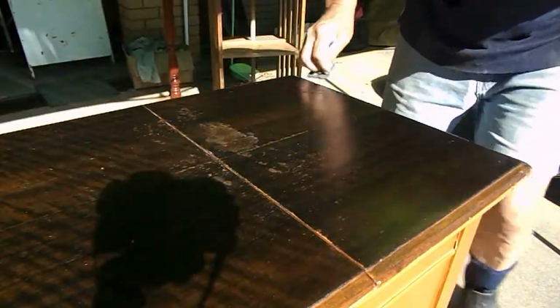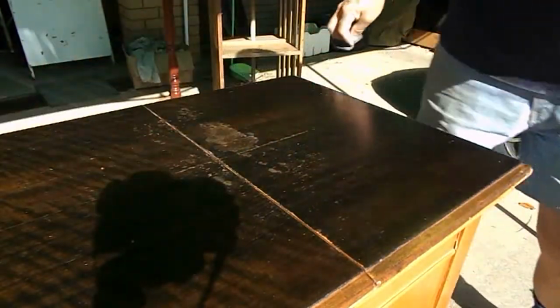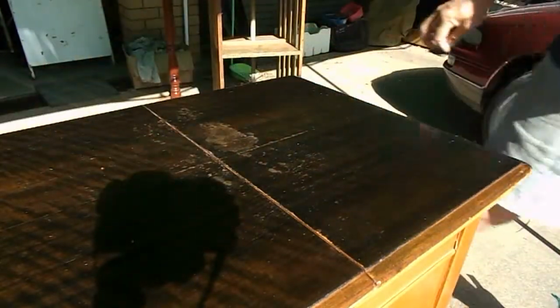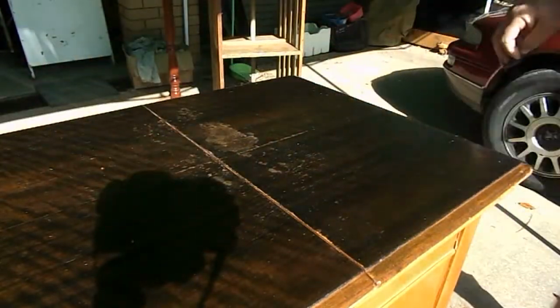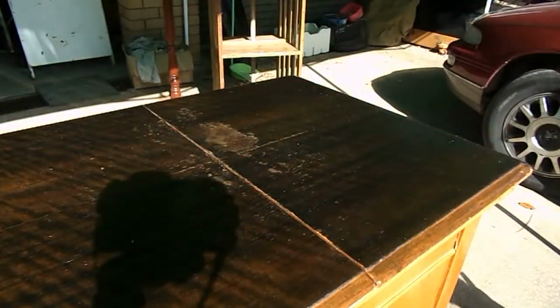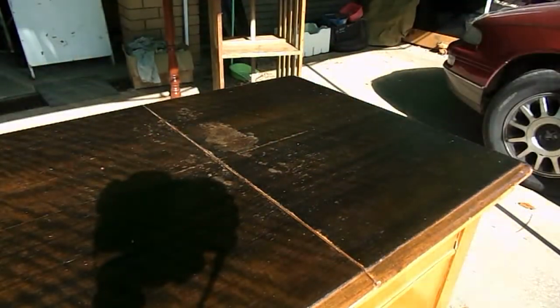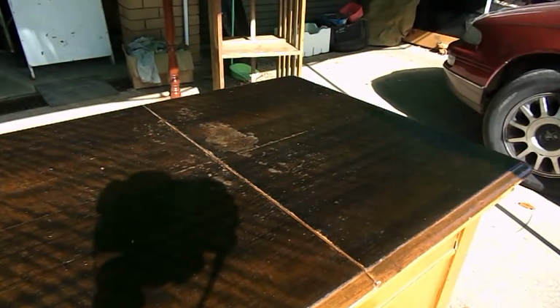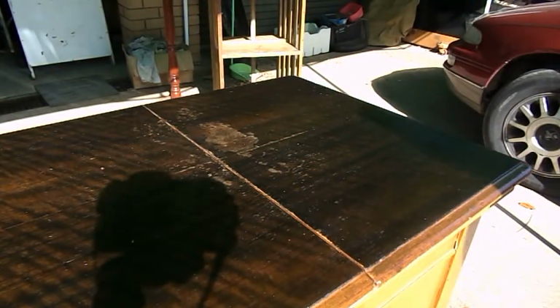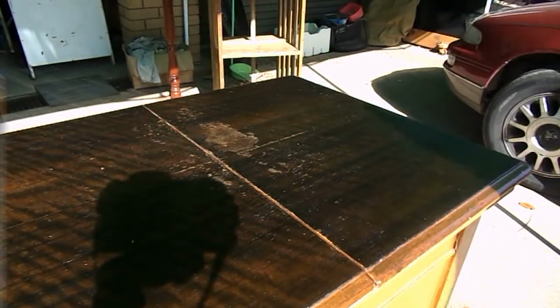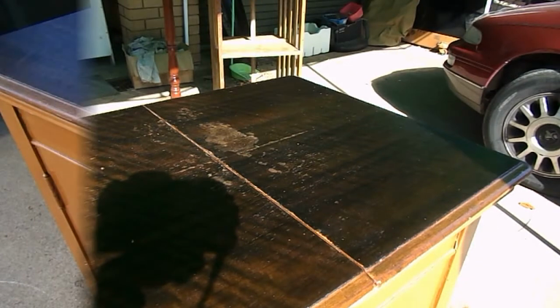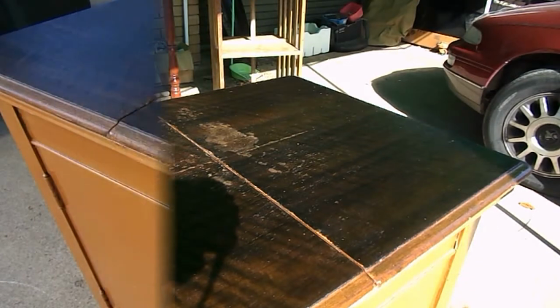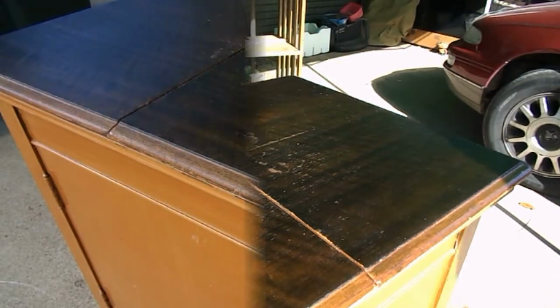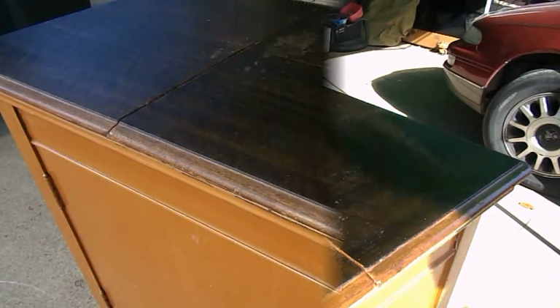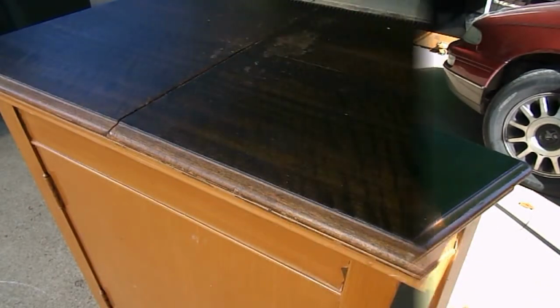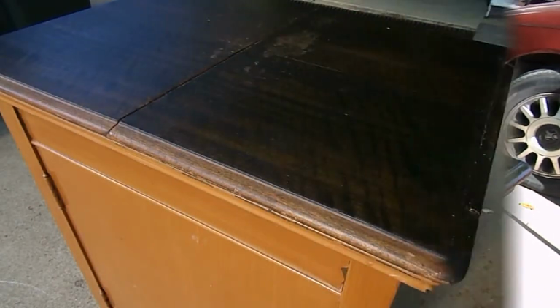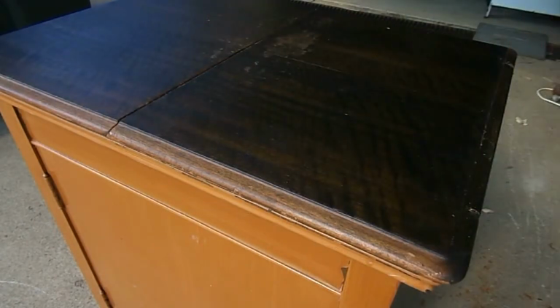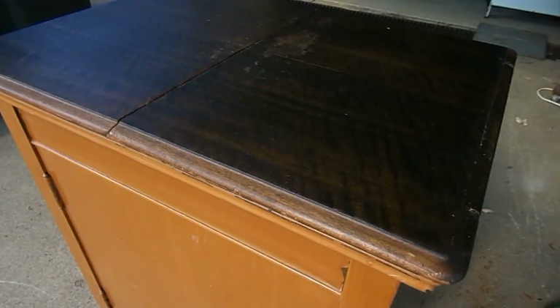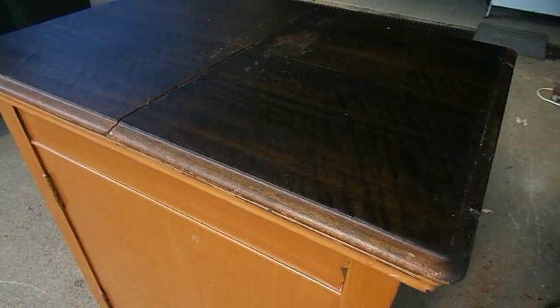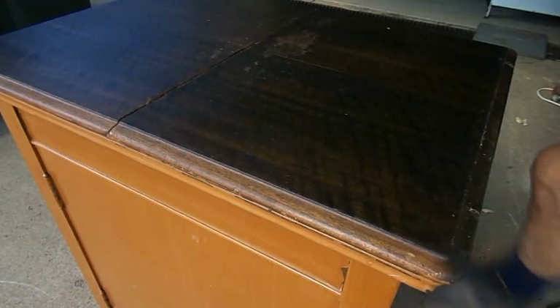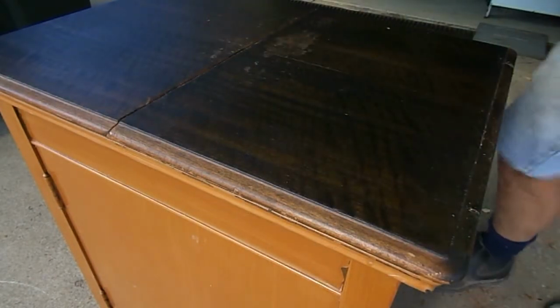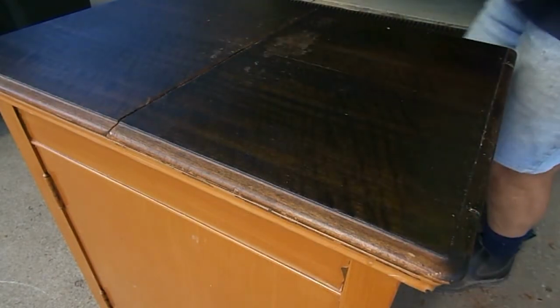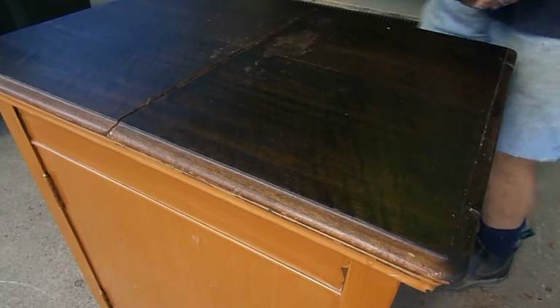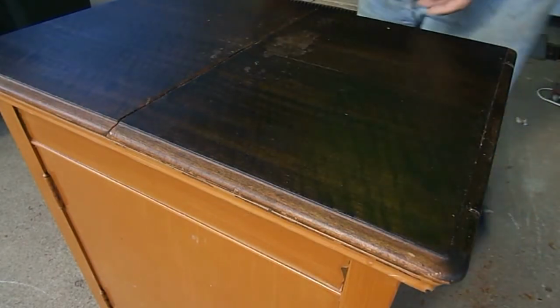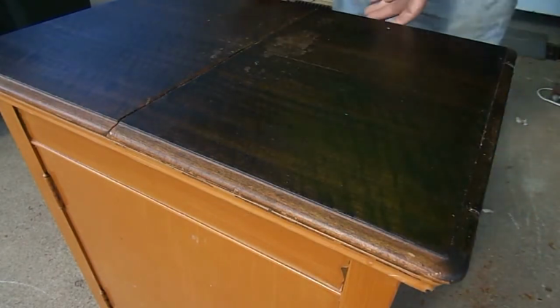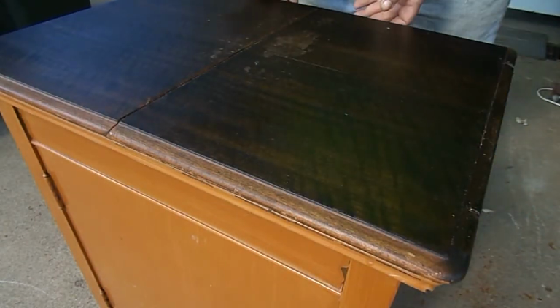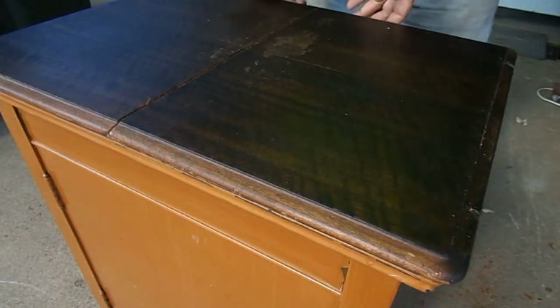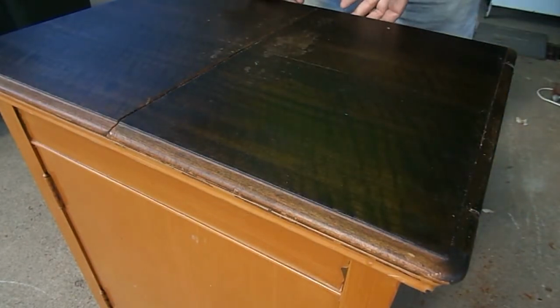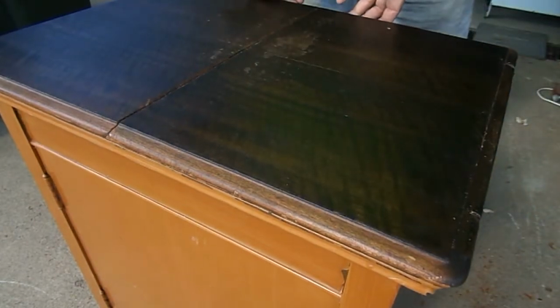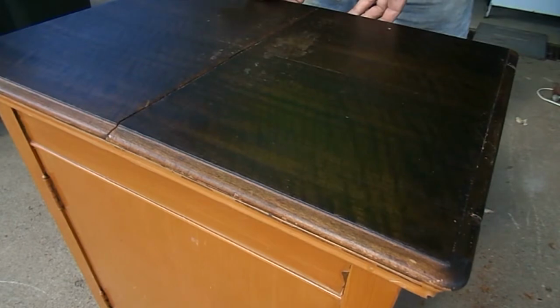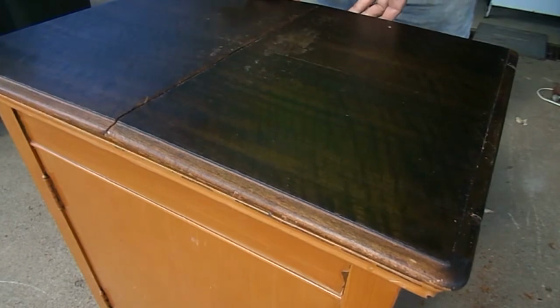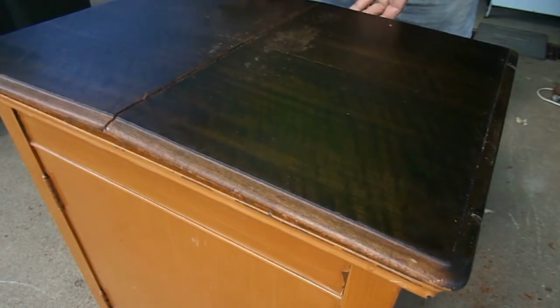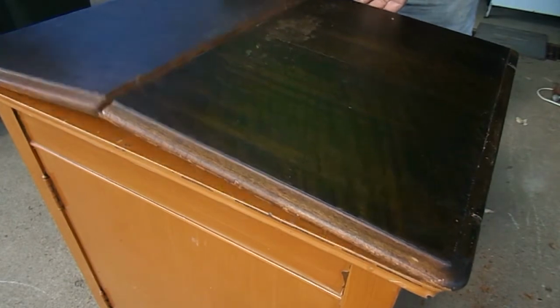For ten minutes work, that's pretty impressive, isn't it? That's not a bad start. Now what we're going to do is open it up and see what's underneath.